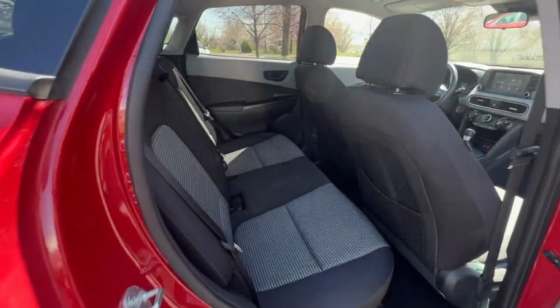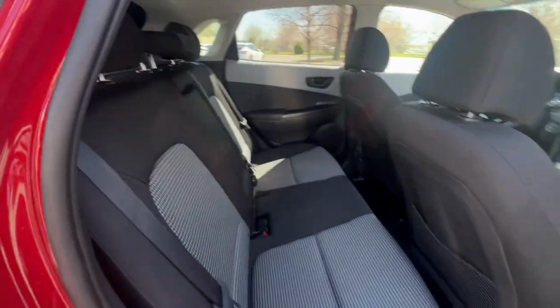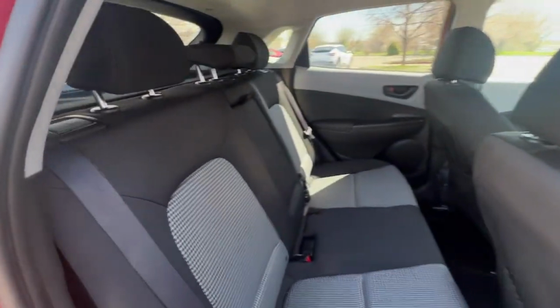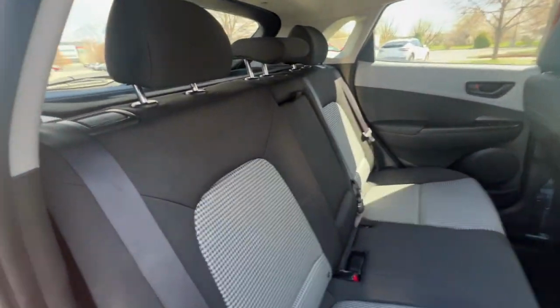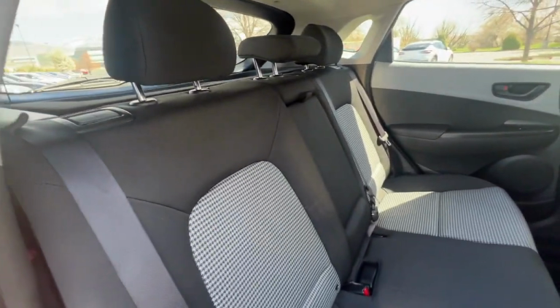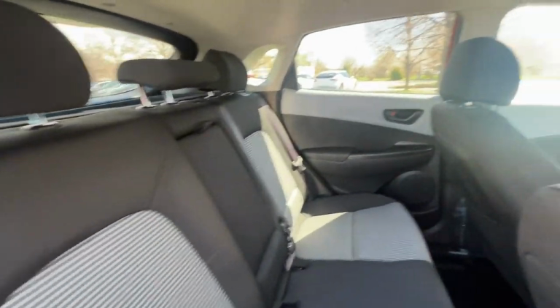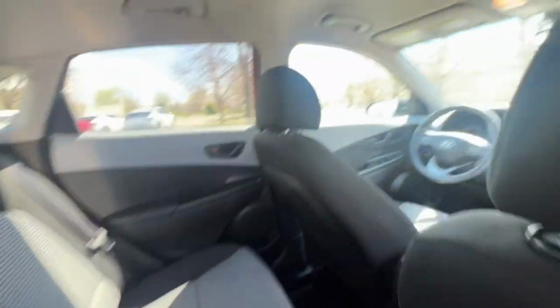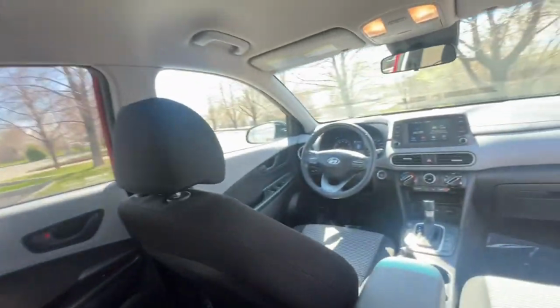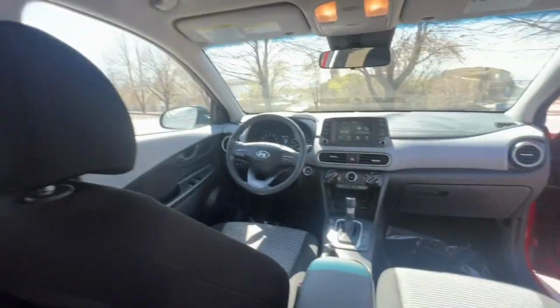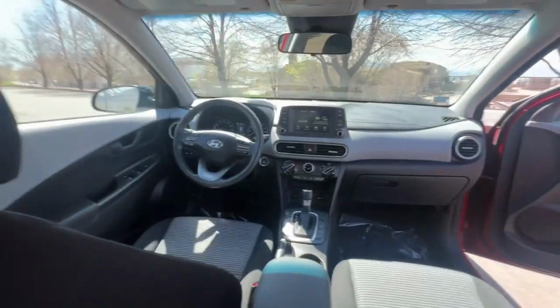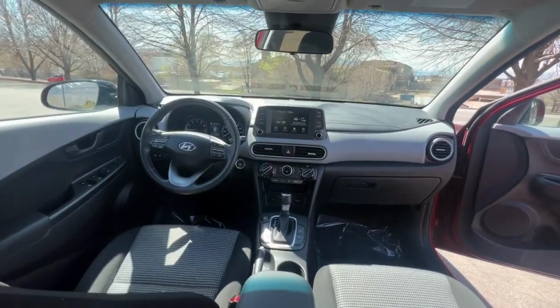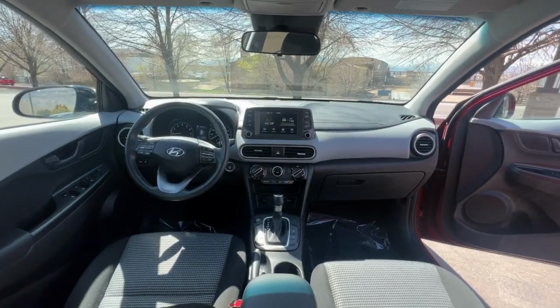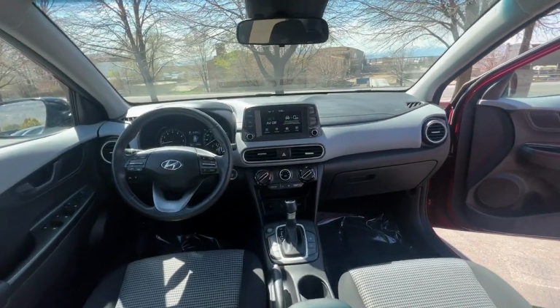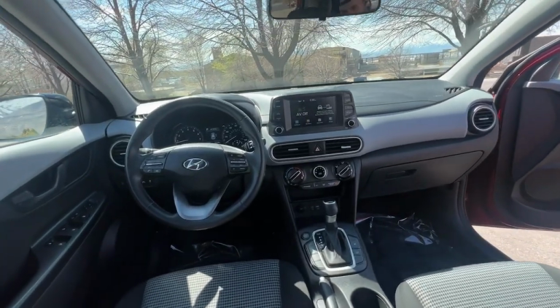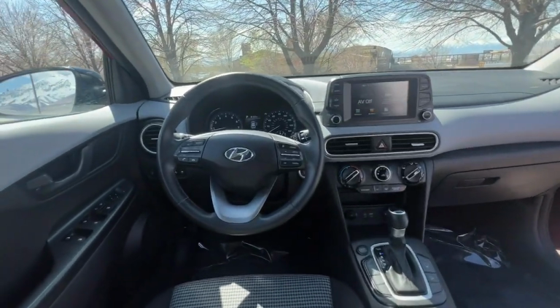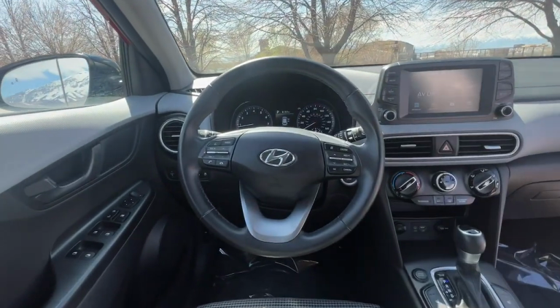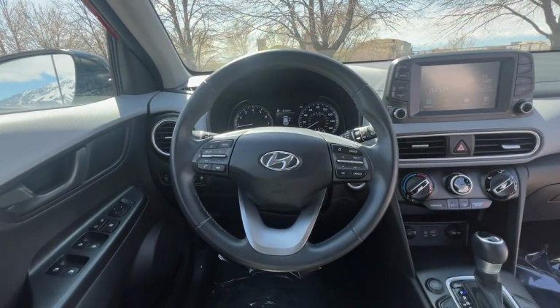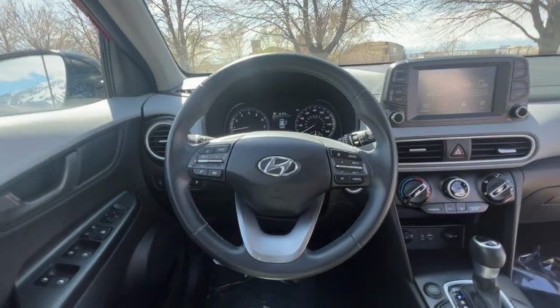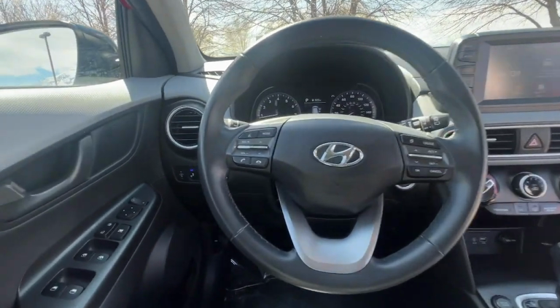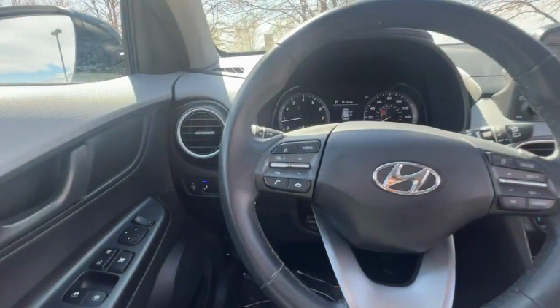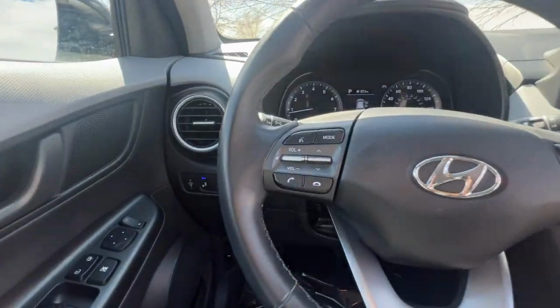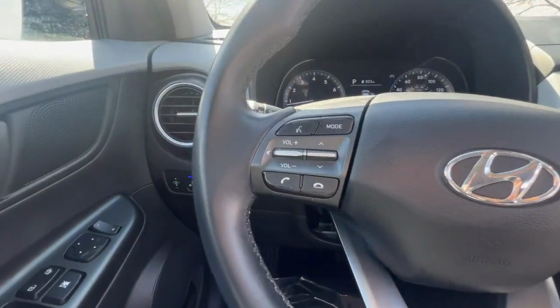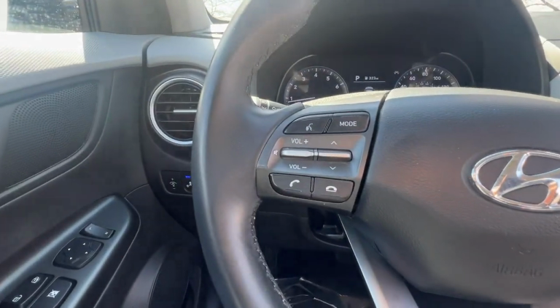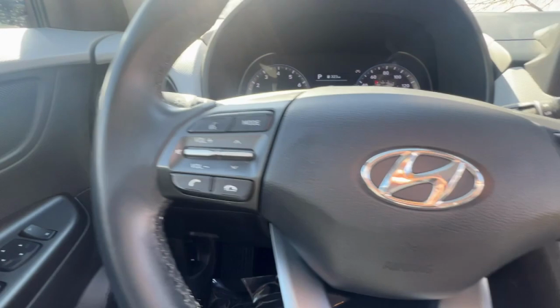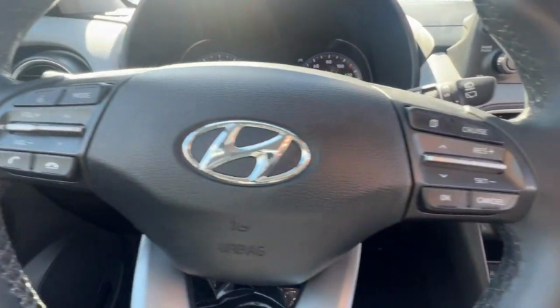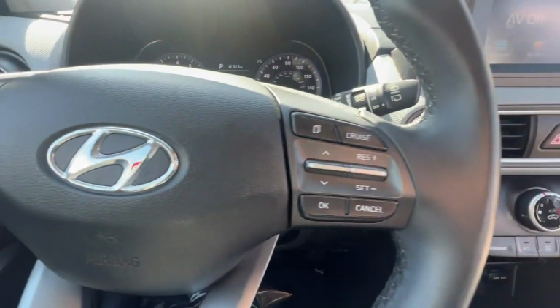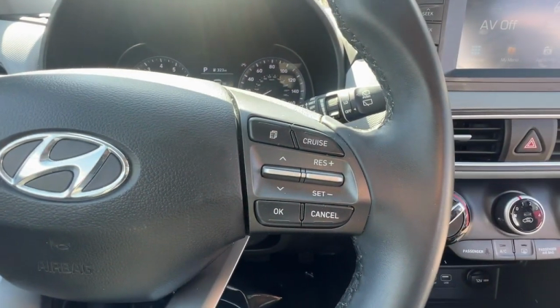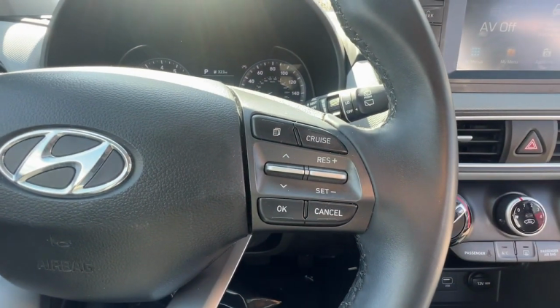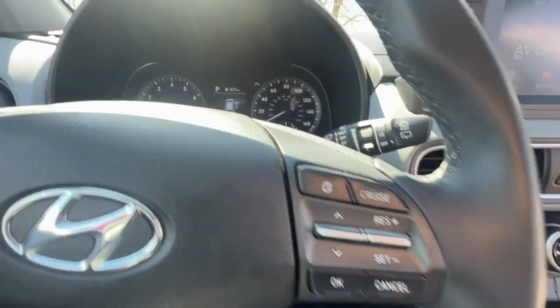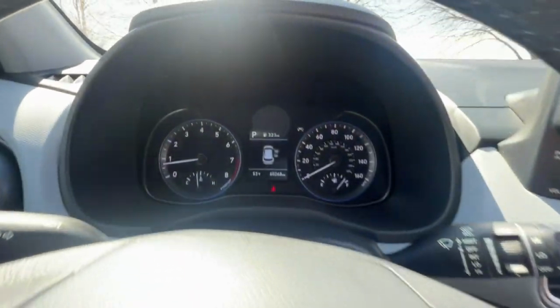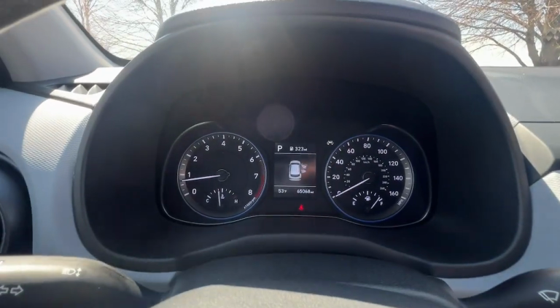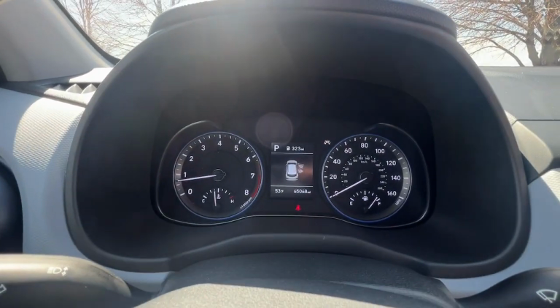The following are some of this vehicle's highlighted options: Apple CarPlay and/or Android Auto, keyless entry, heated mirrors, satellite radio, backup camera, and steering wheel audio controls.